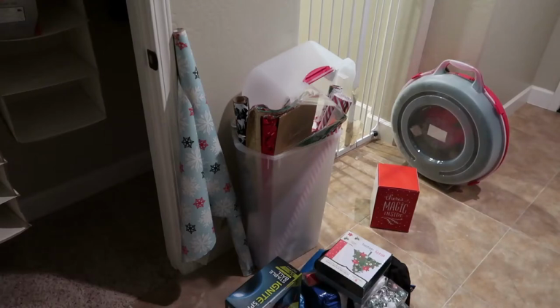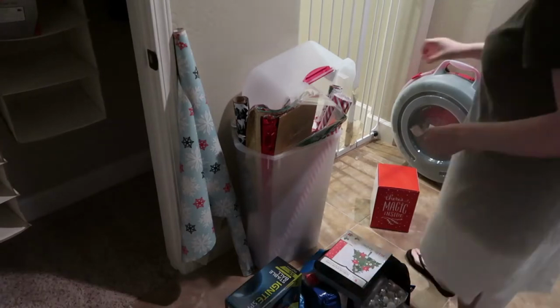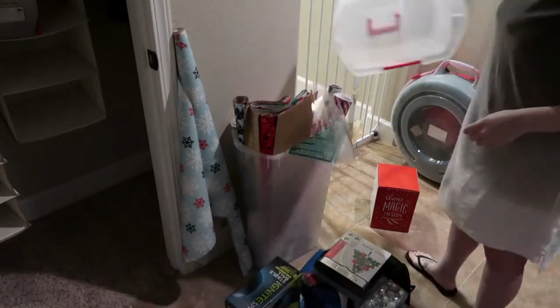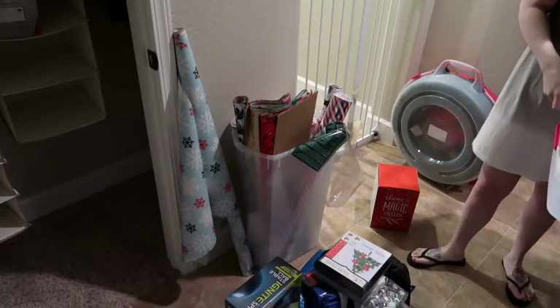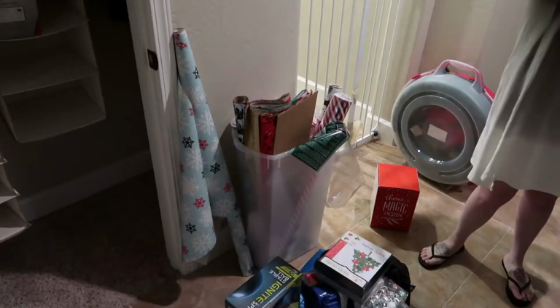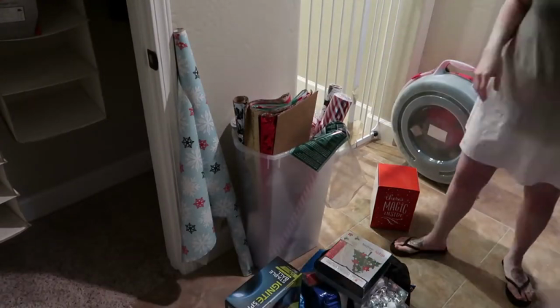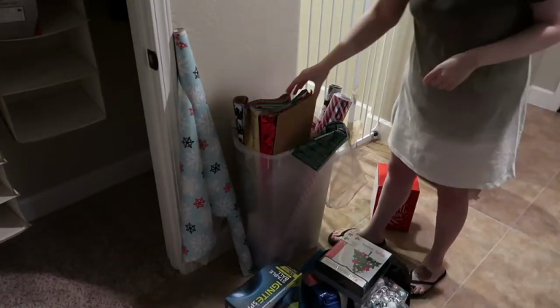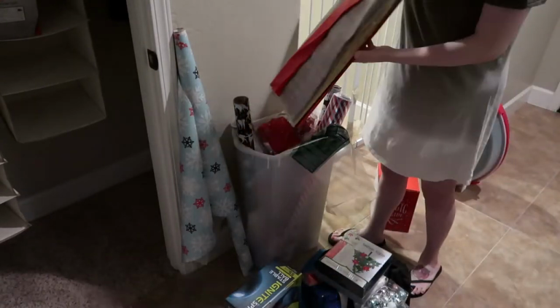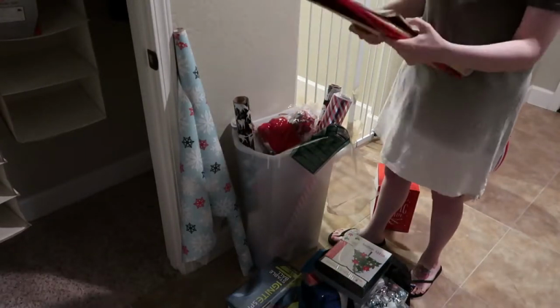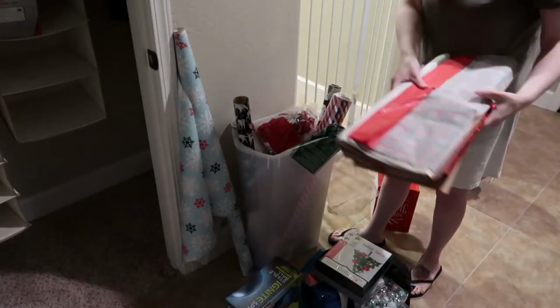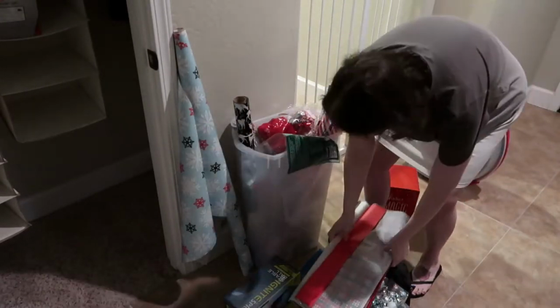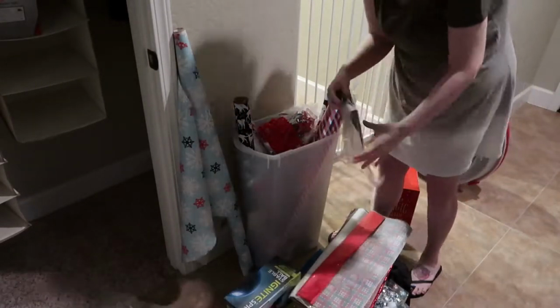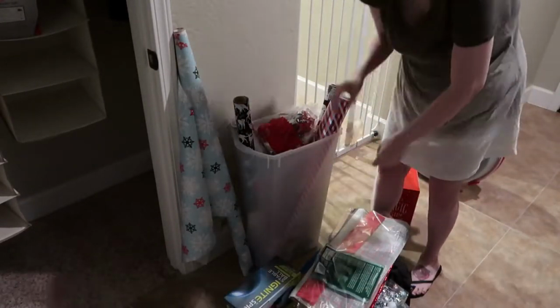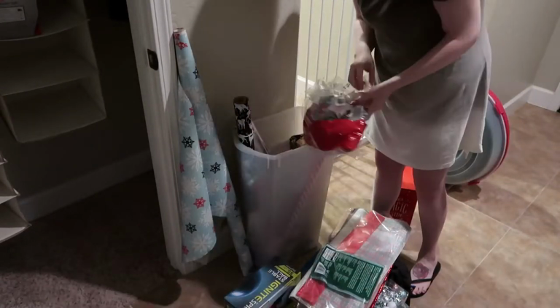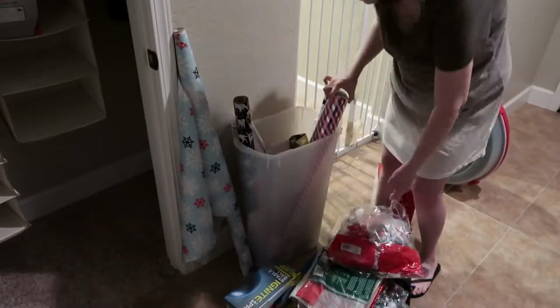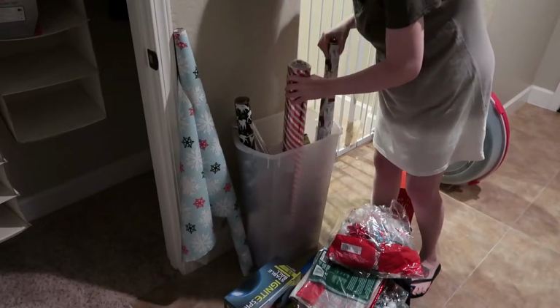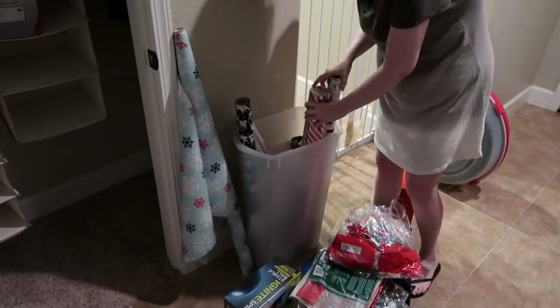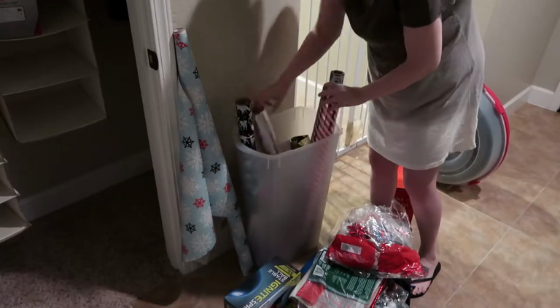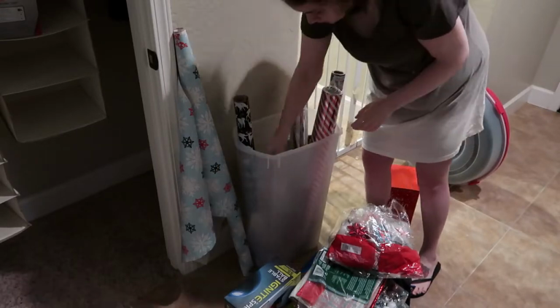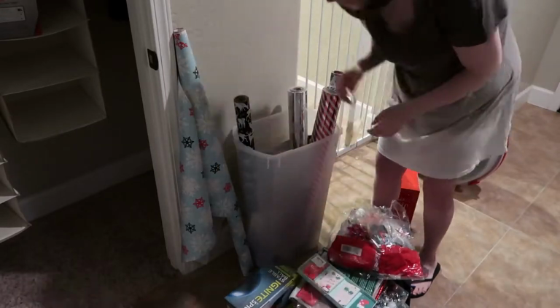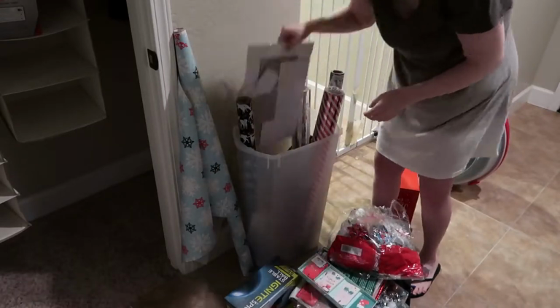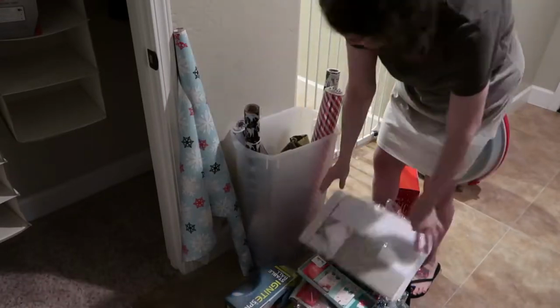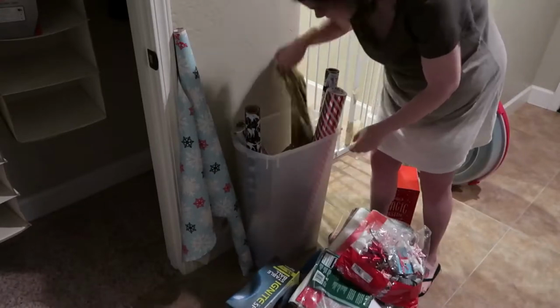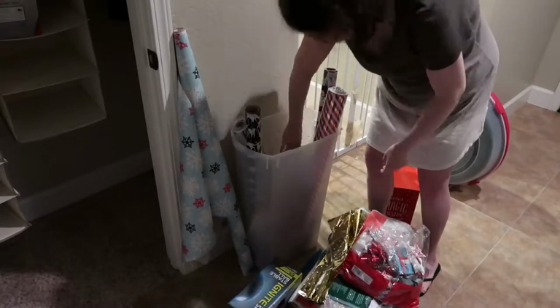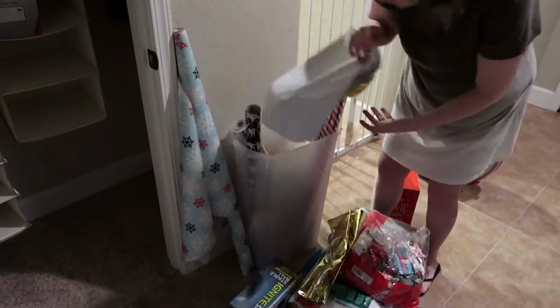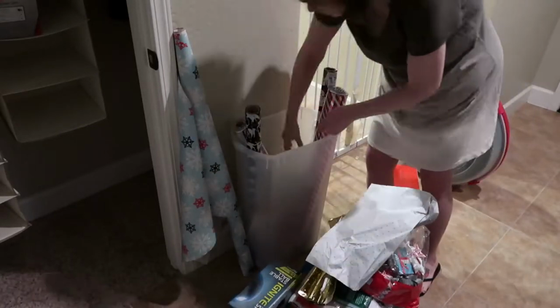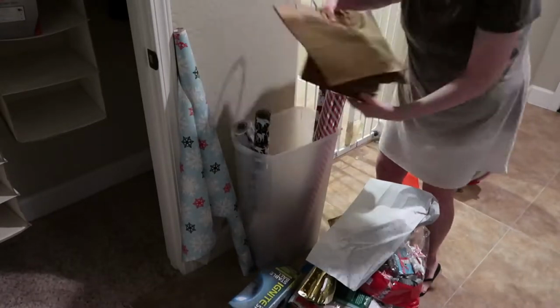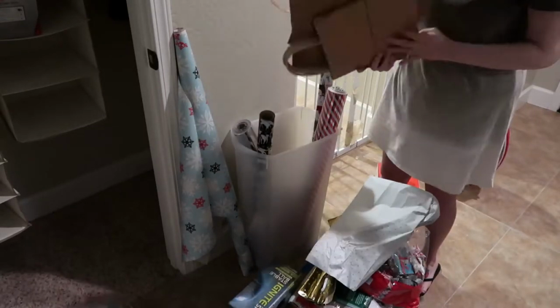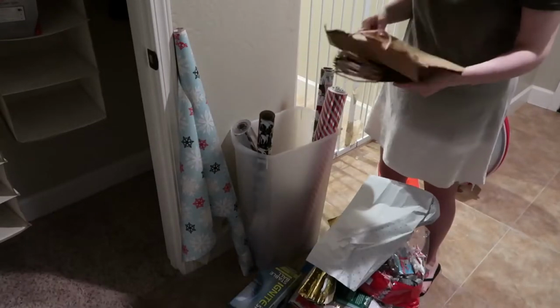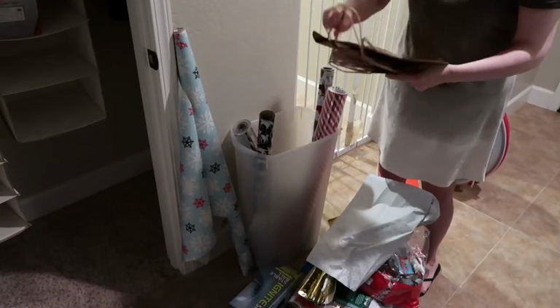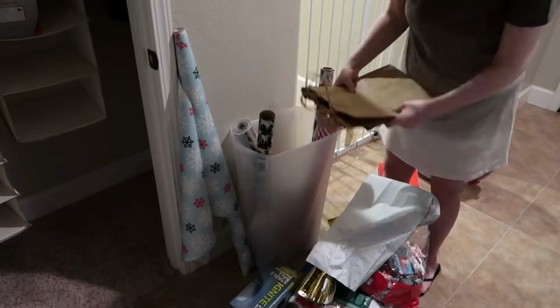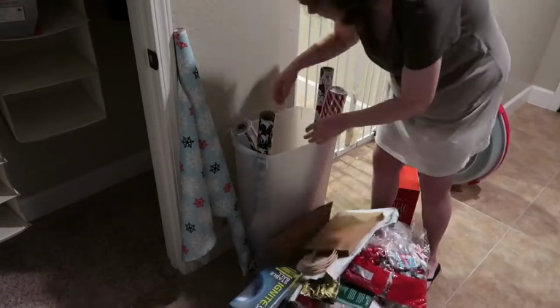Now I'm just reorganizing all of my wrapping paper and gift sets, going through and making sure they all stack better and the lids can close. I didn't throw anything out - I kept most of it in there.